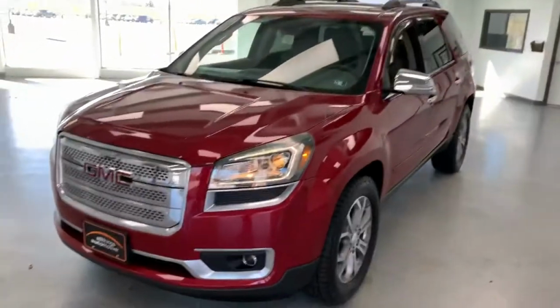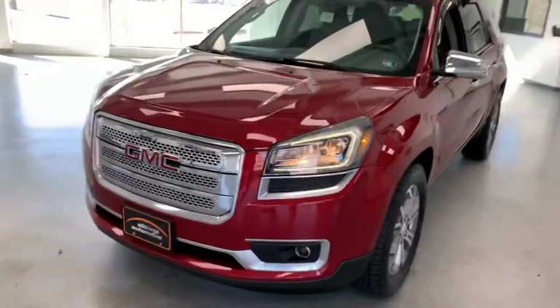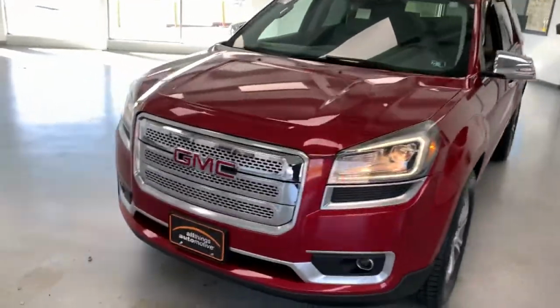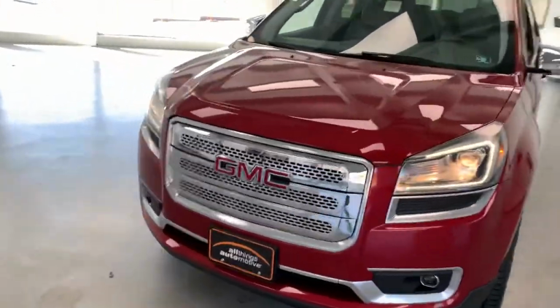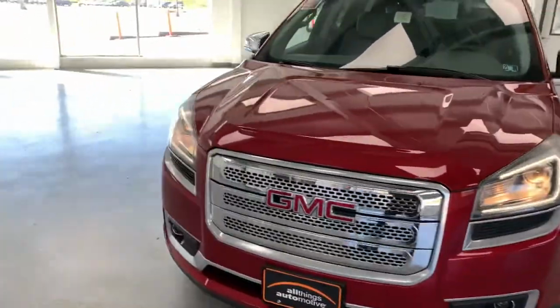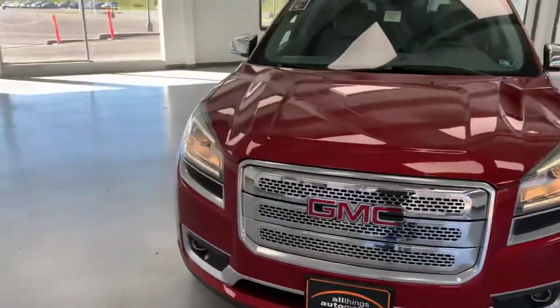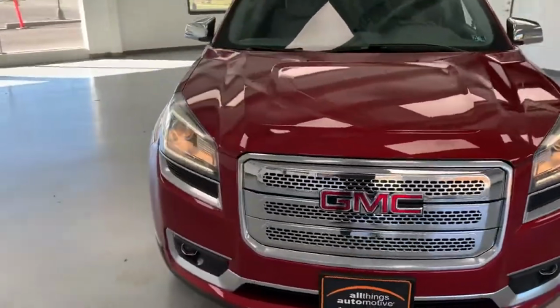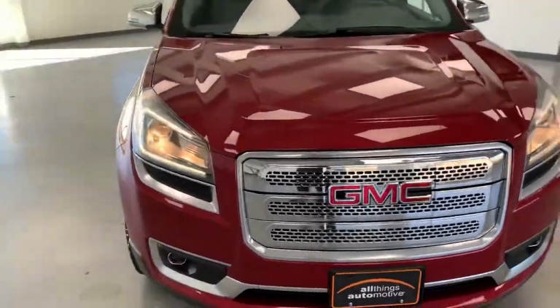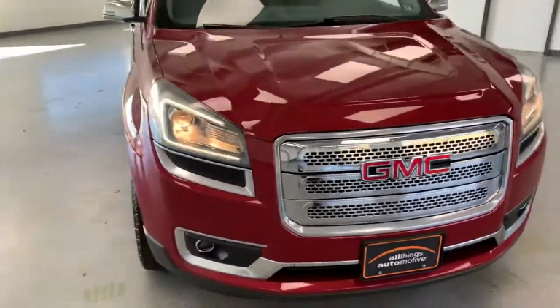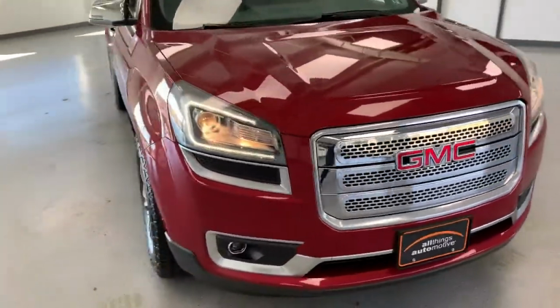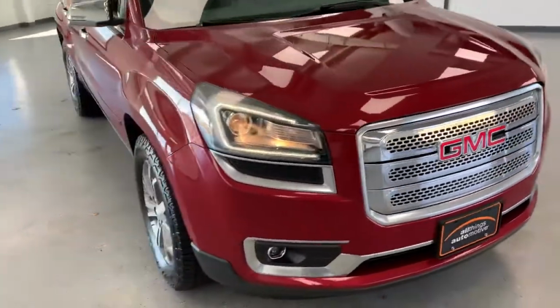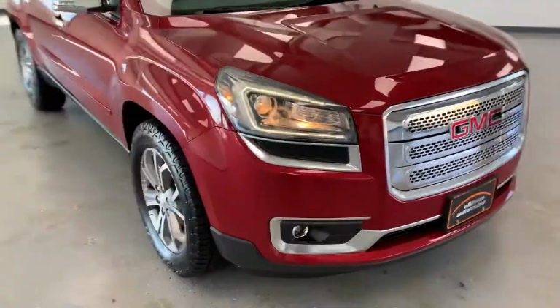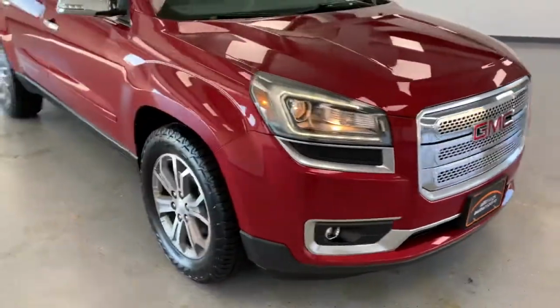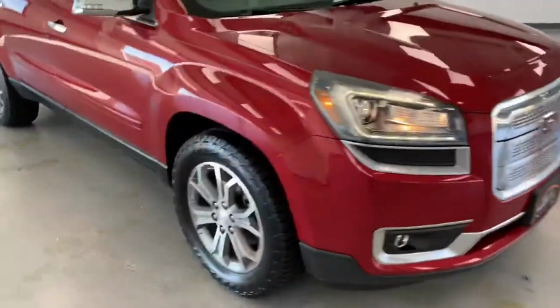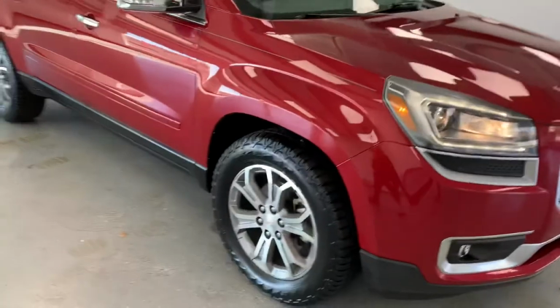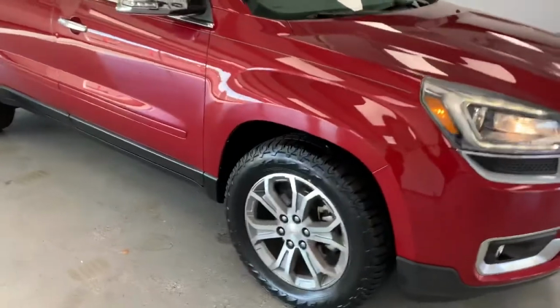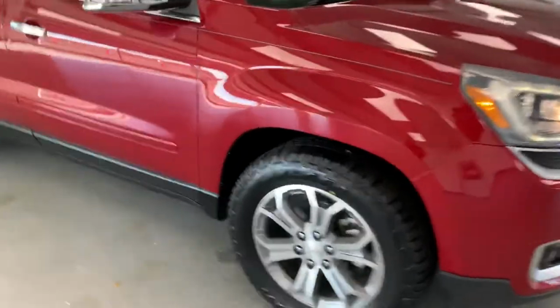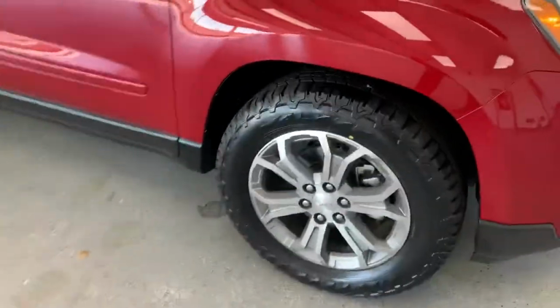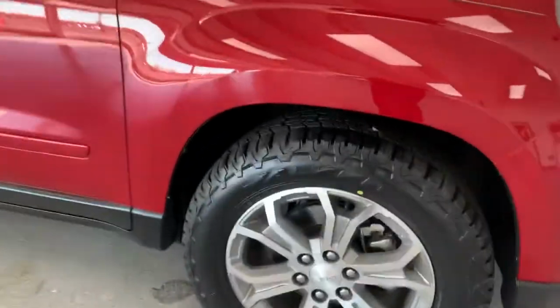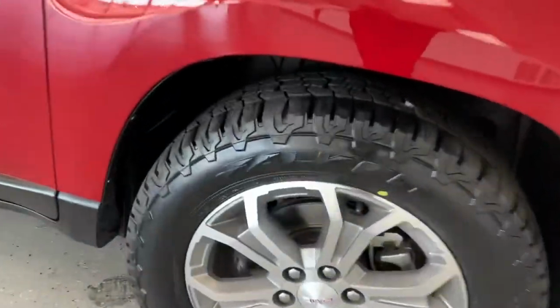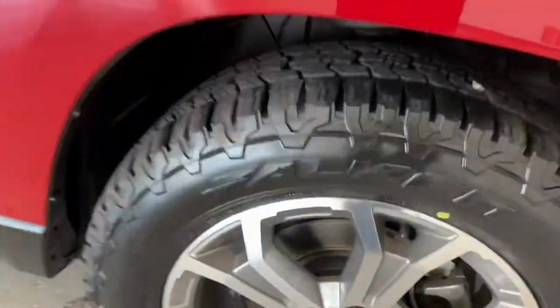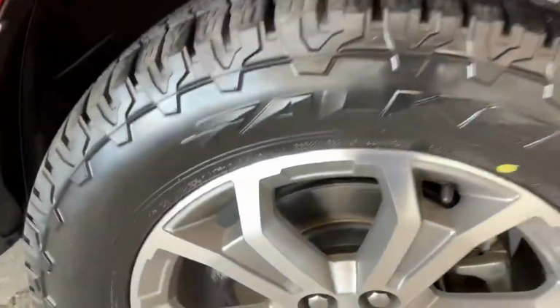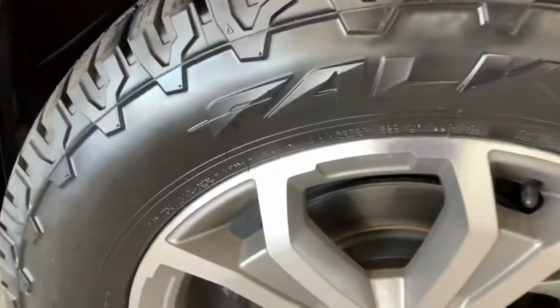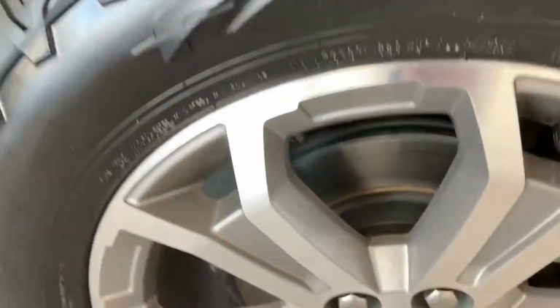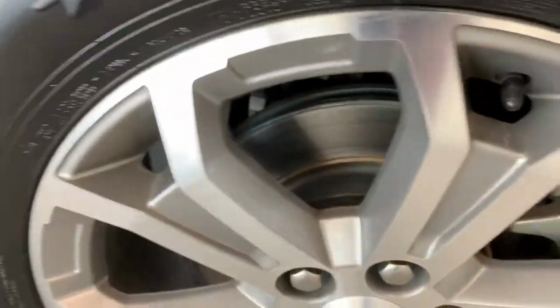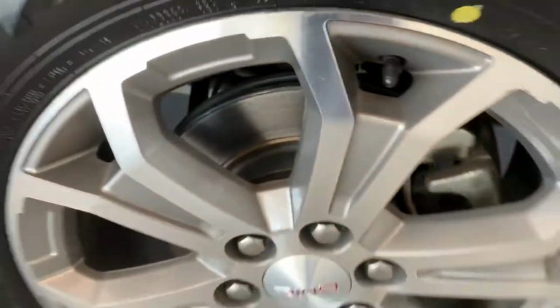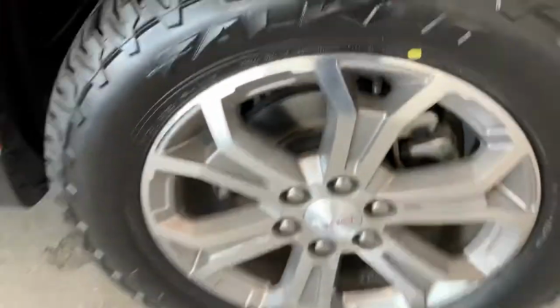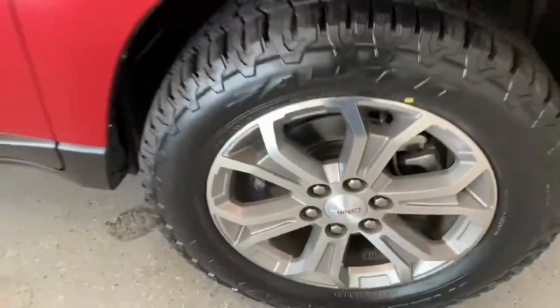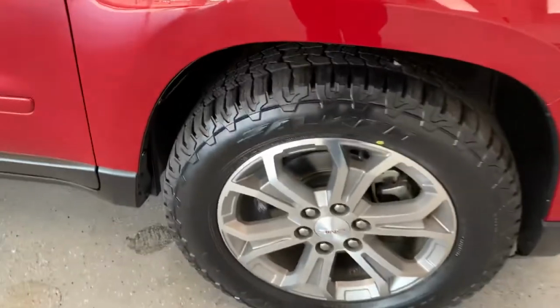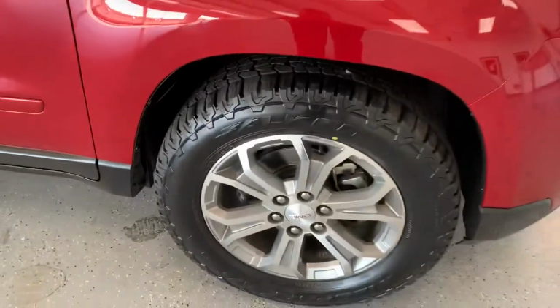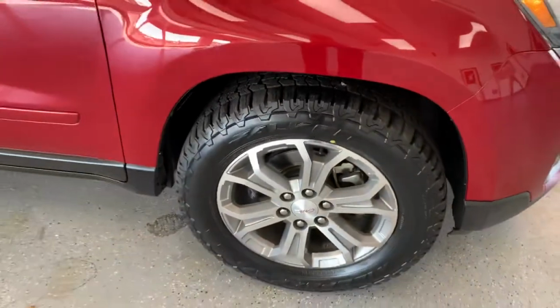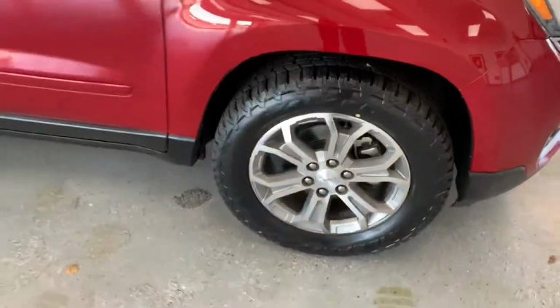Do a little walk around here, show you everything on the outside. It is an SLT, gives you the nice chrome pack and everything. Nice big — I think these are 18-inch wheels. You have brand new brakes and rotors in there, and brand new tires on there as well.